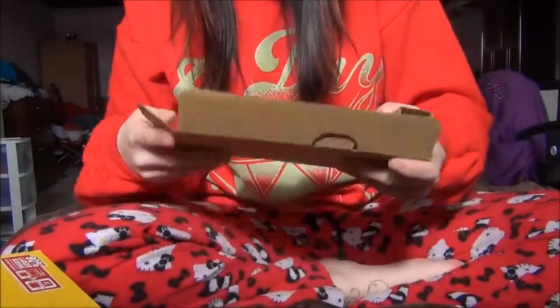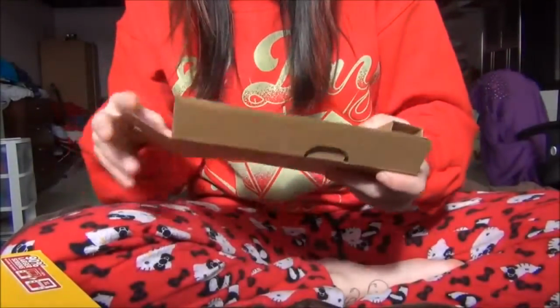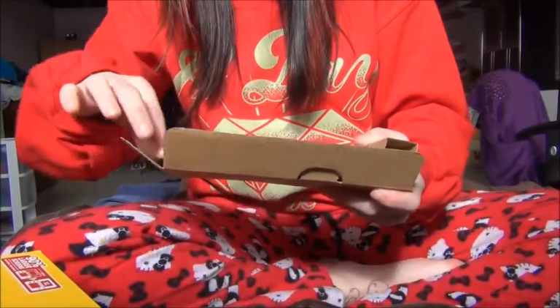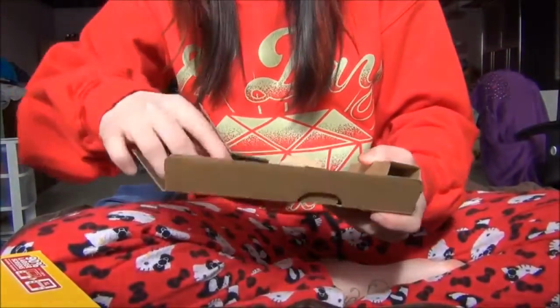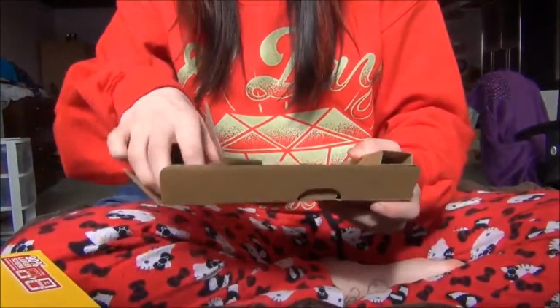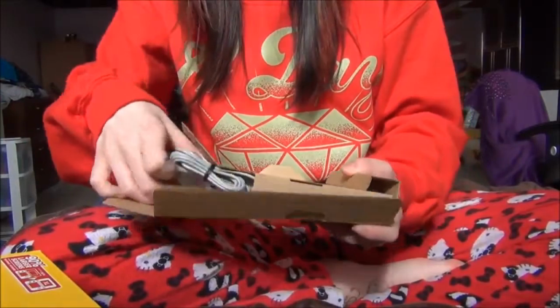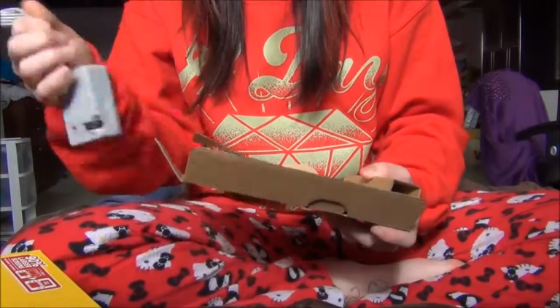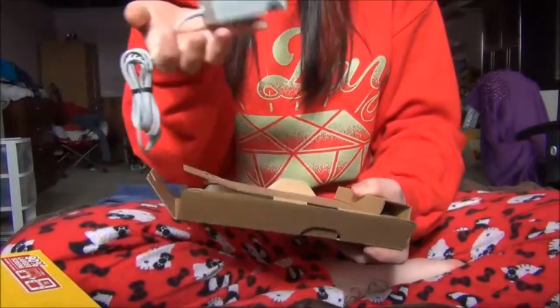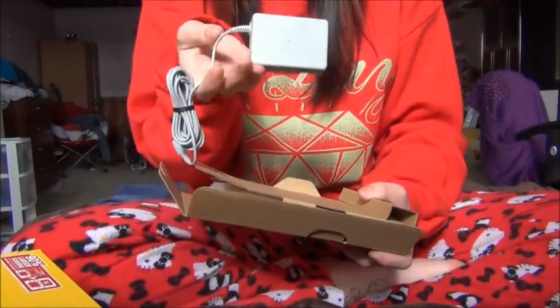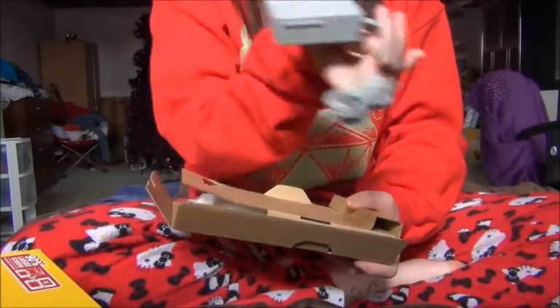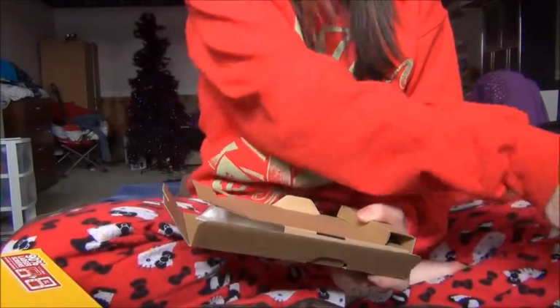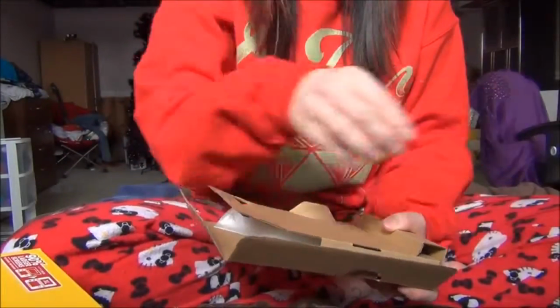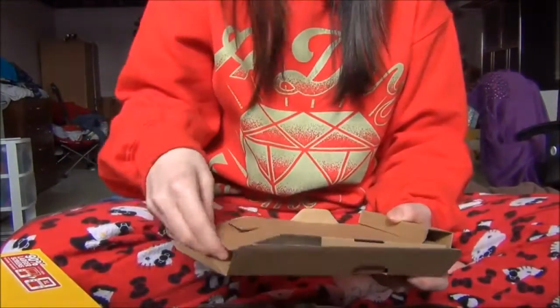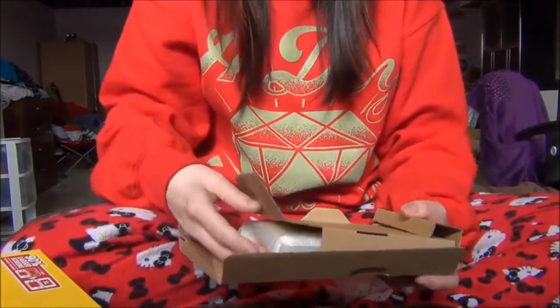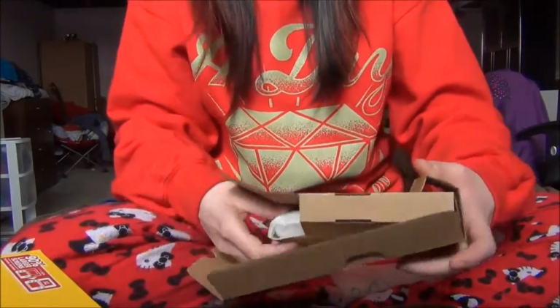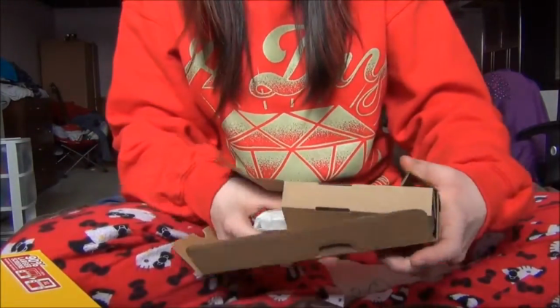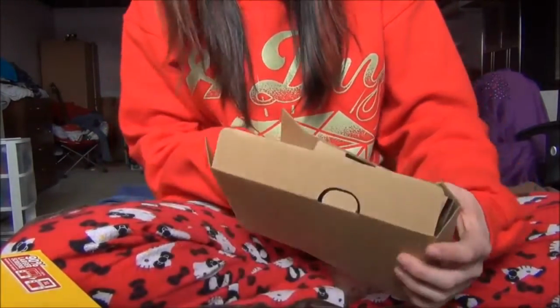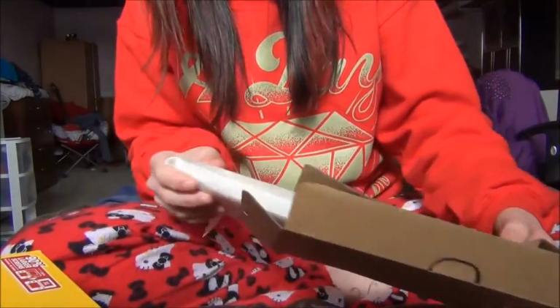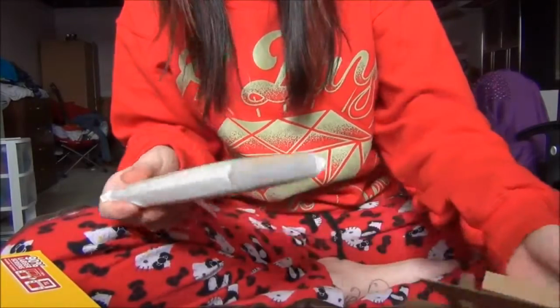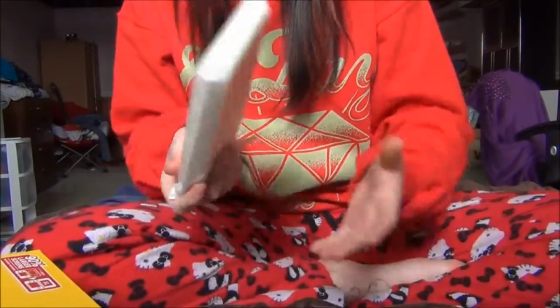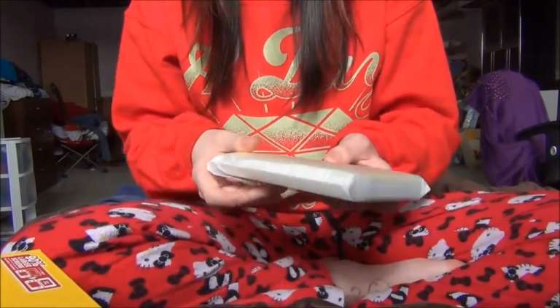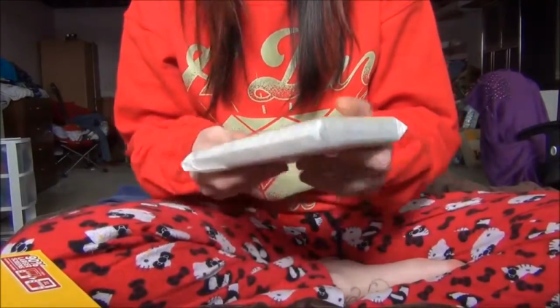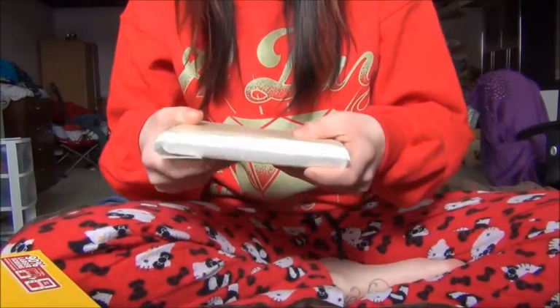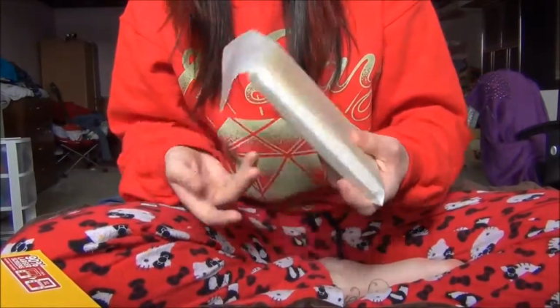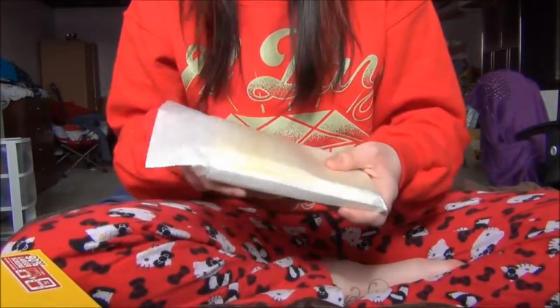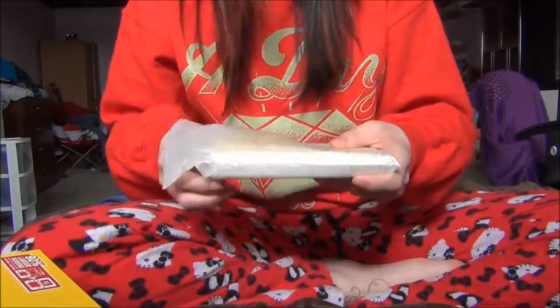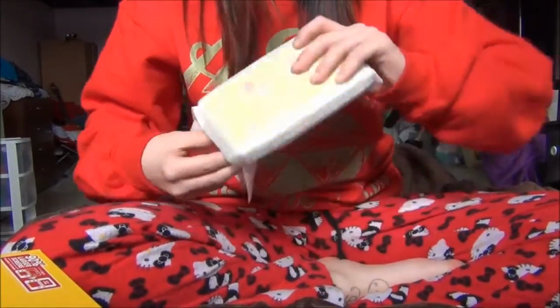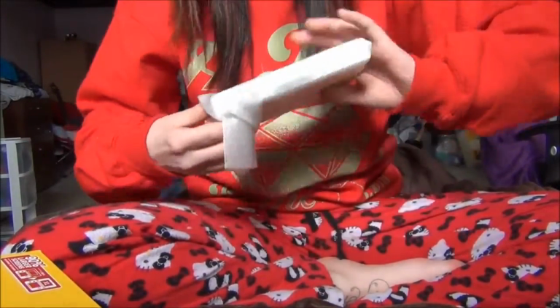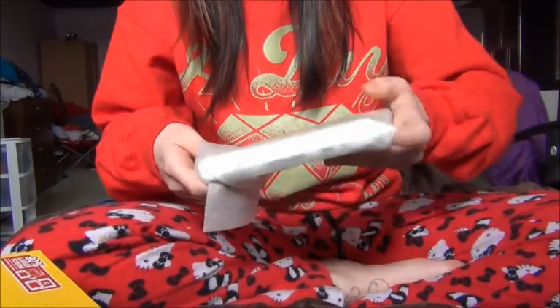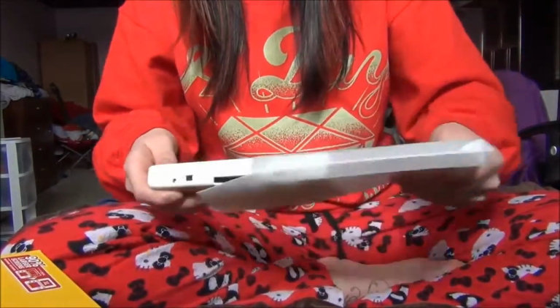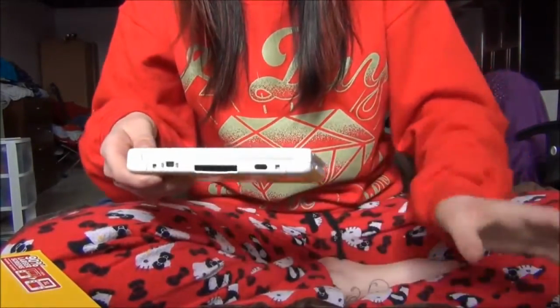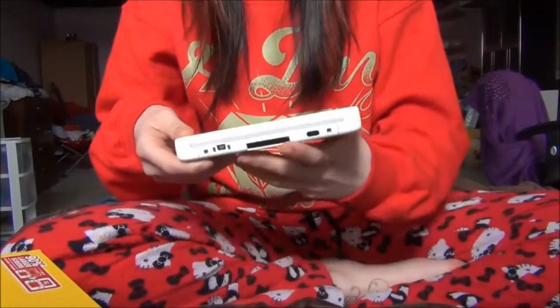So now let's get to the actual DS and the AC adapter. I bought mine at GameStop — well, EB Games in Canada, GameStop in the States.